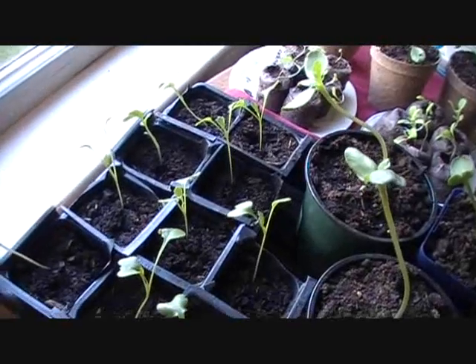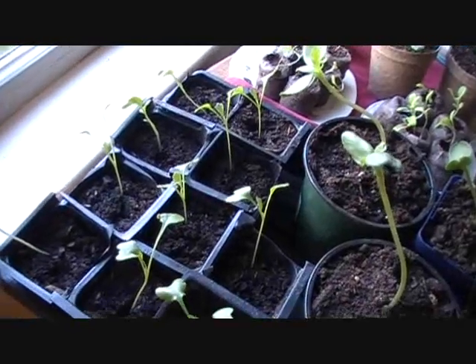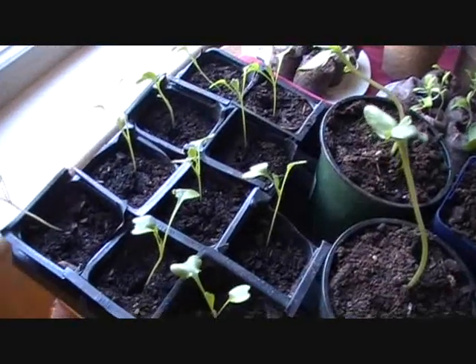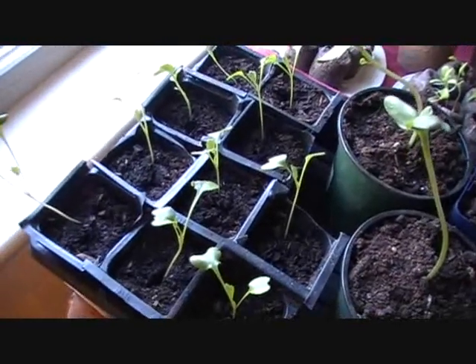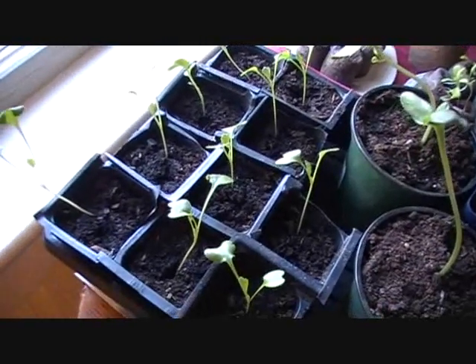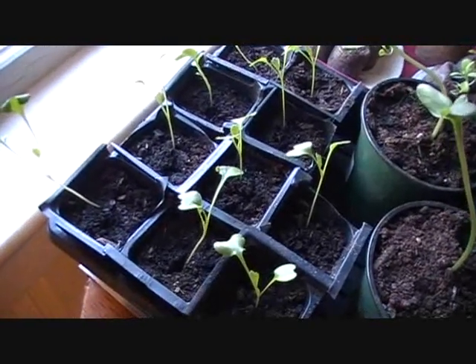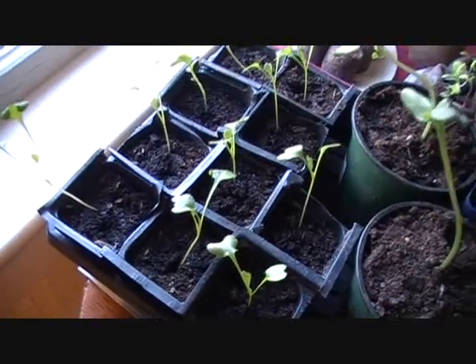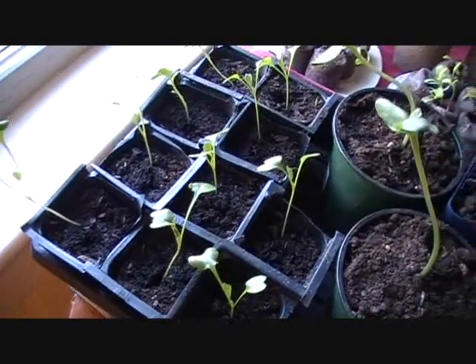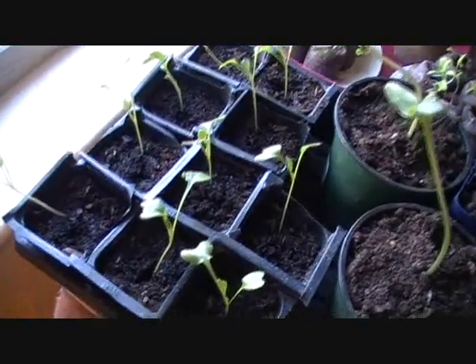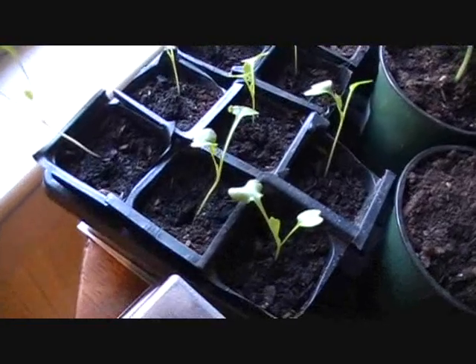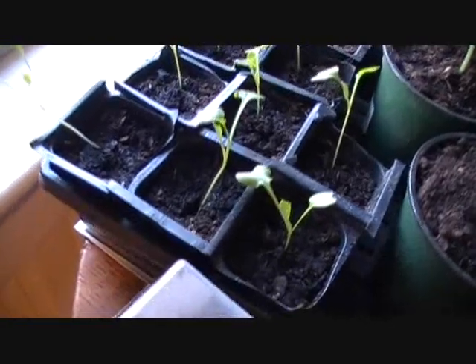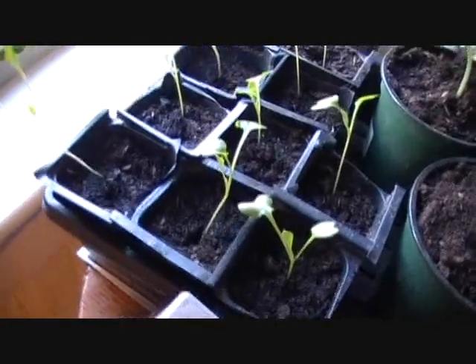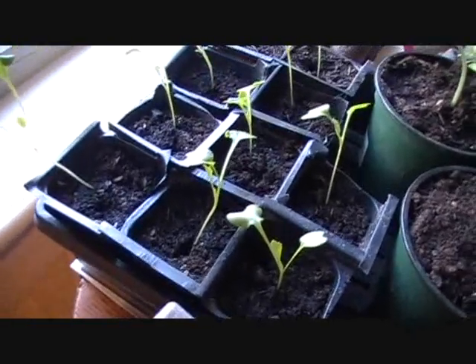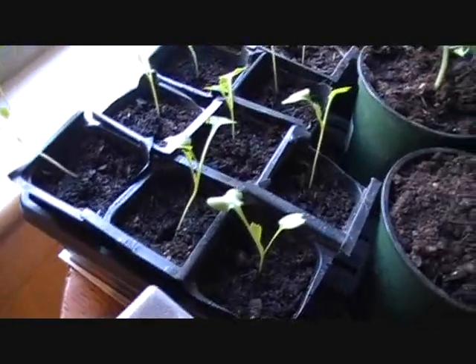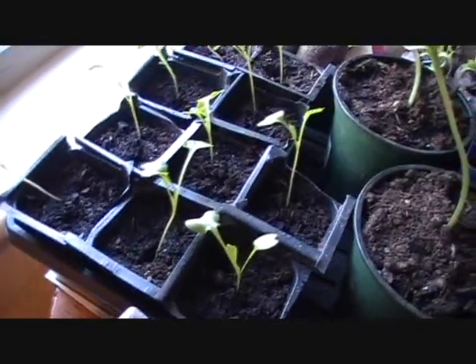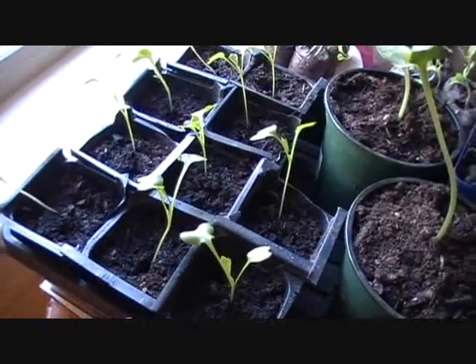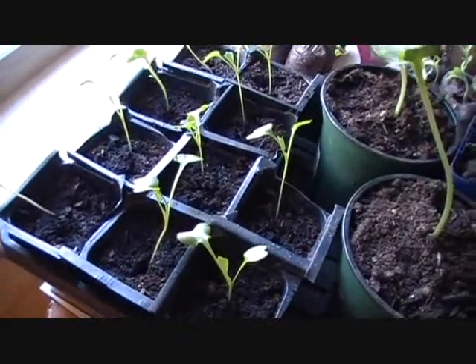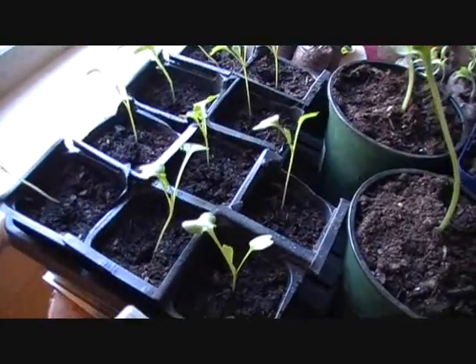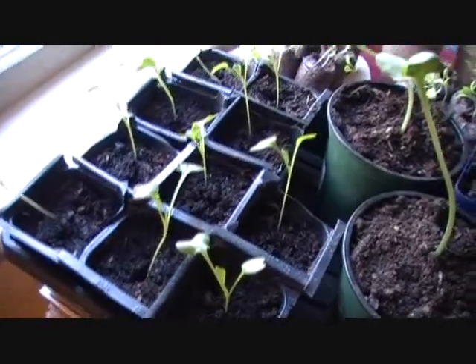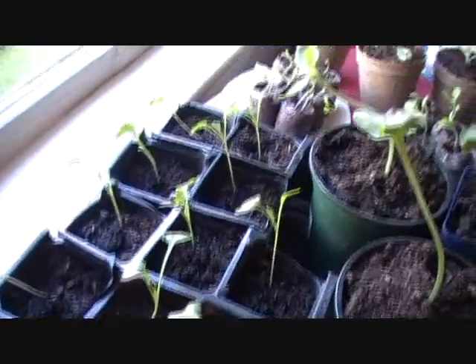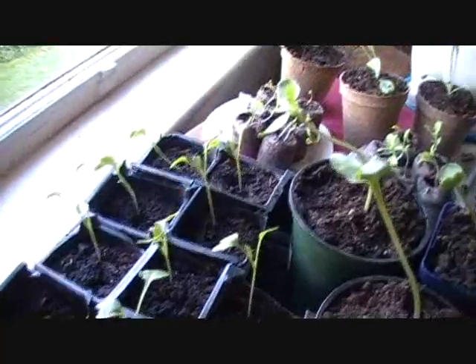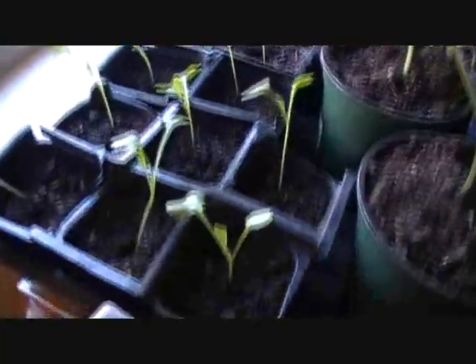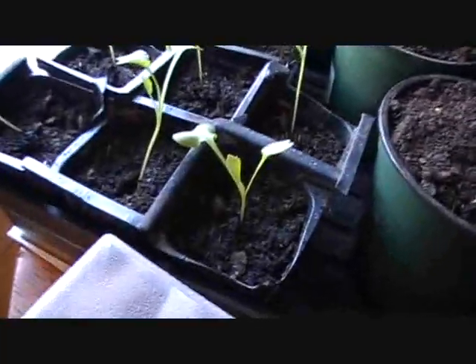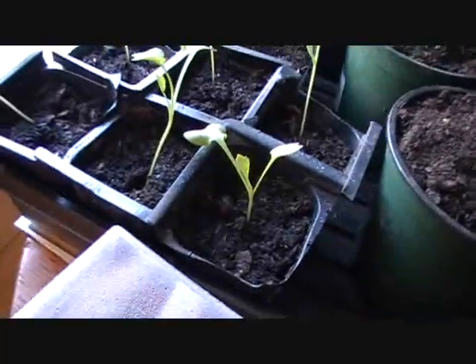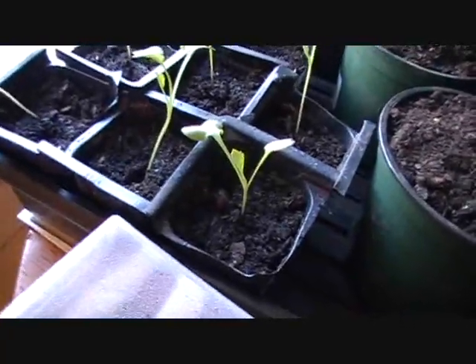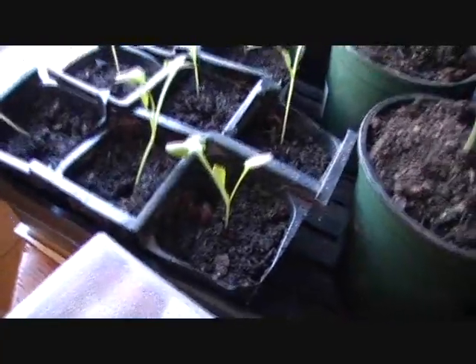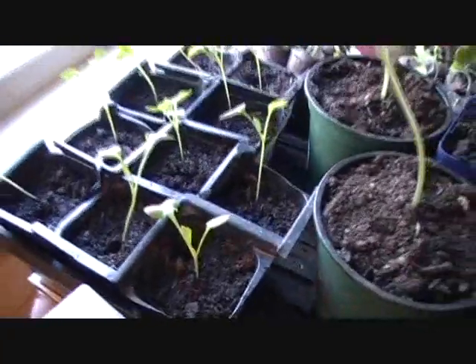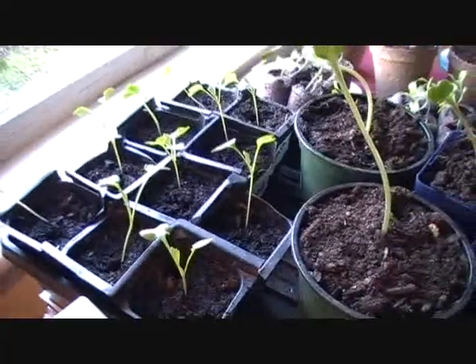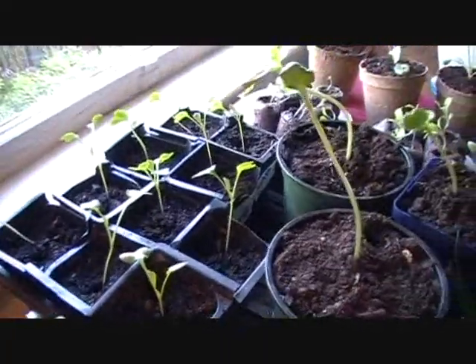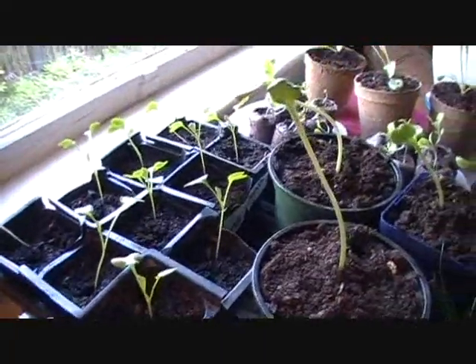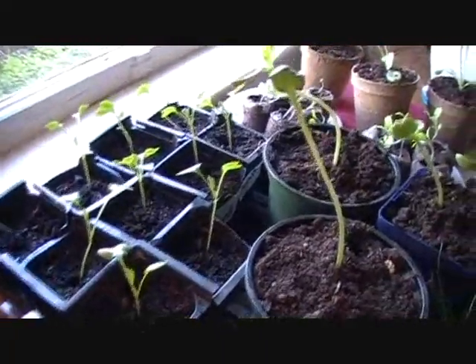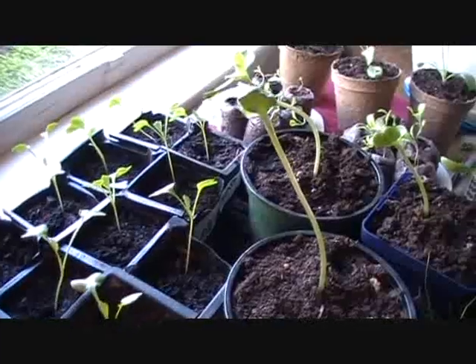These ones are the cabbage and broccoli that I started just after my other ones outside in the garden died. I have to replace them, so these are their replacements. I'm going to let them get quite a bit bigger before I put them outside this time.